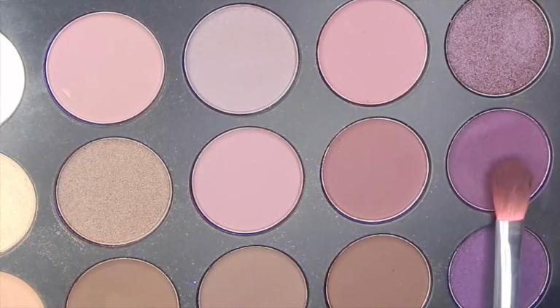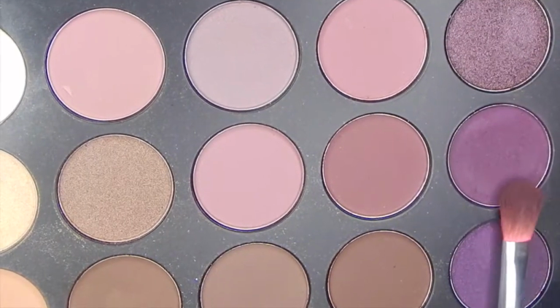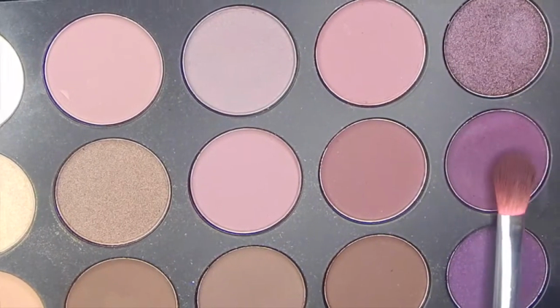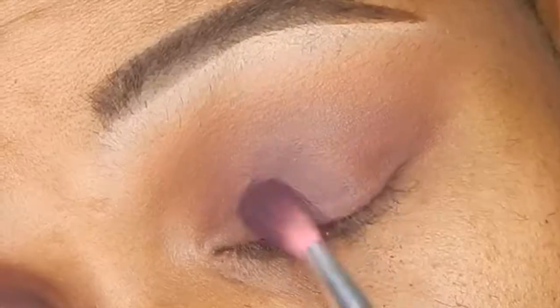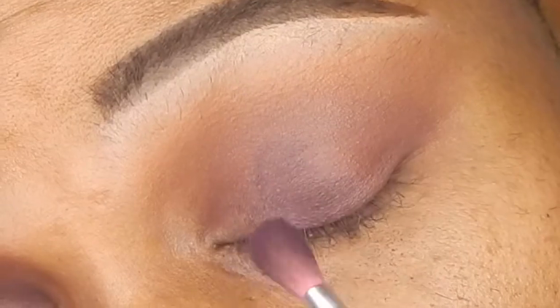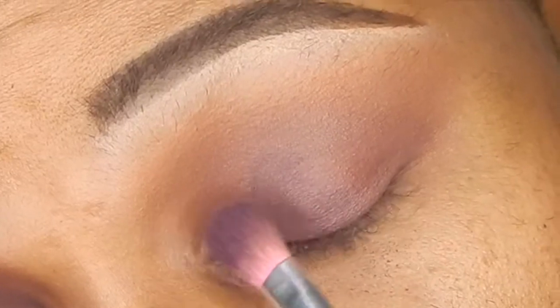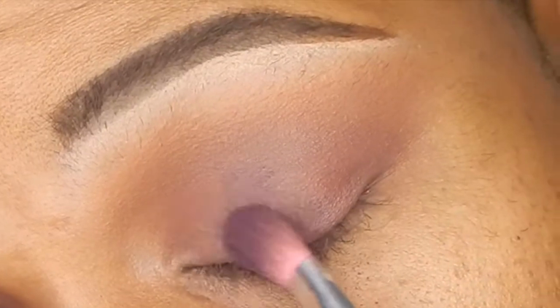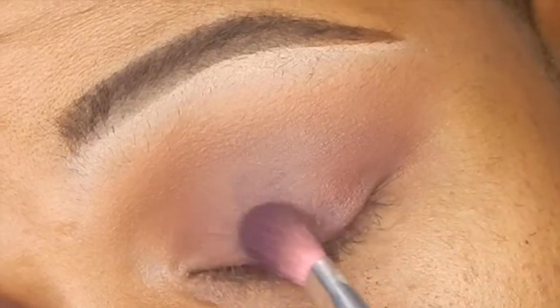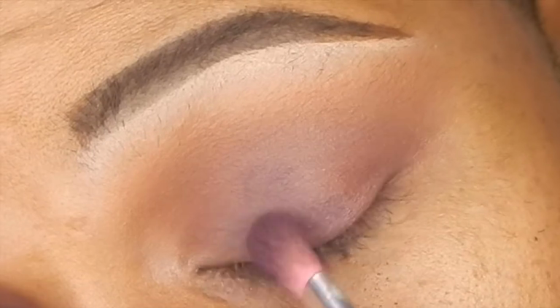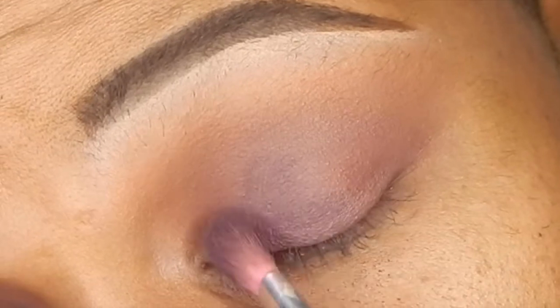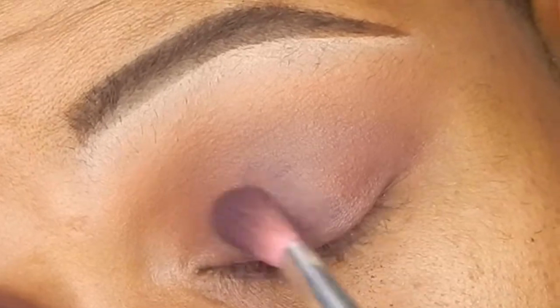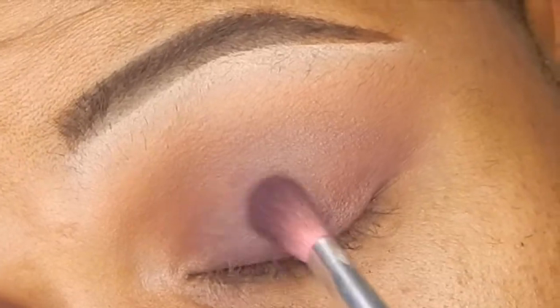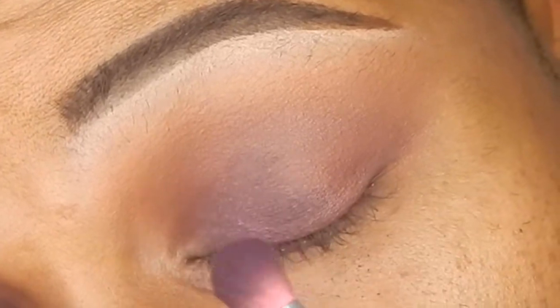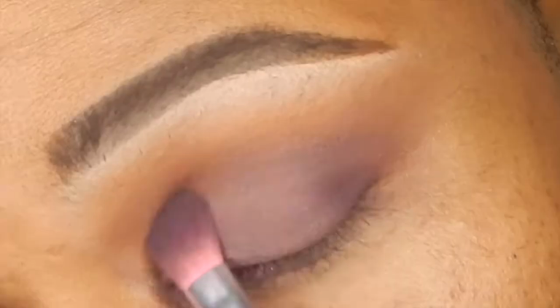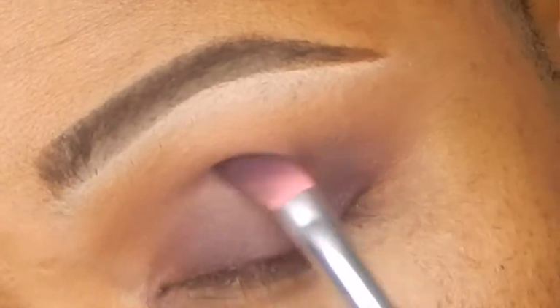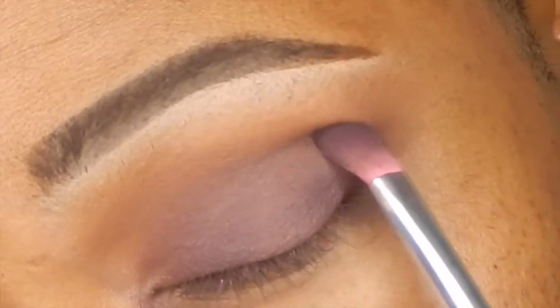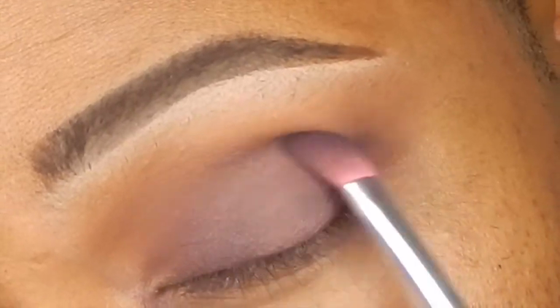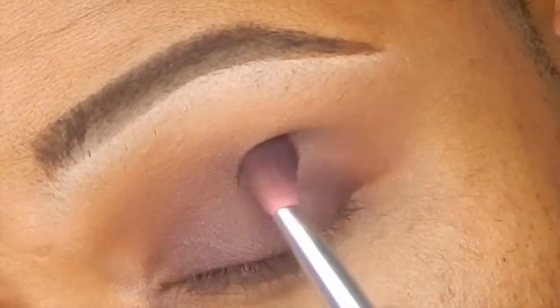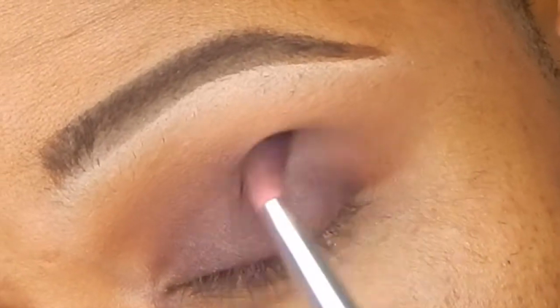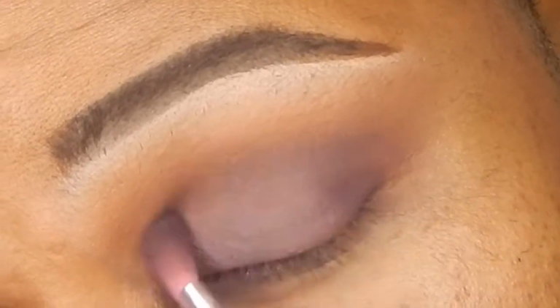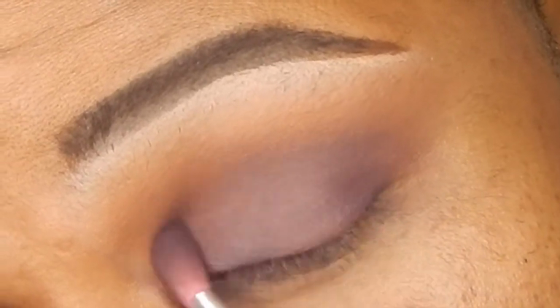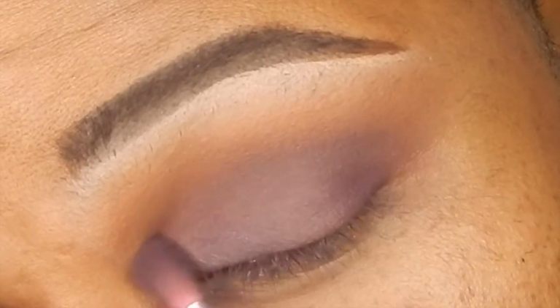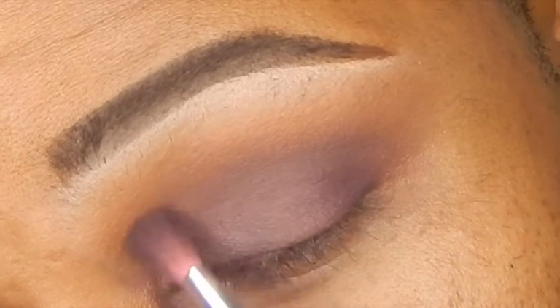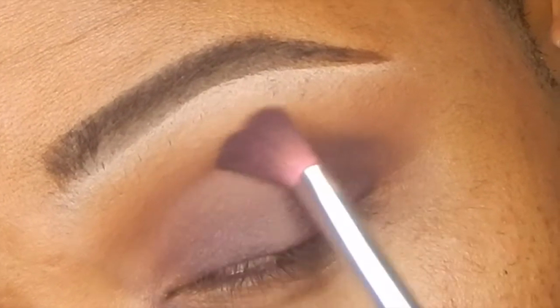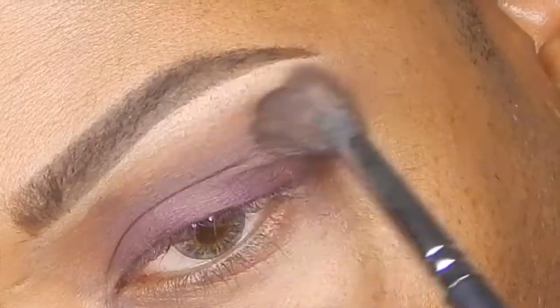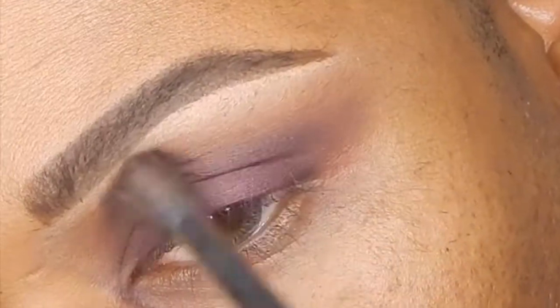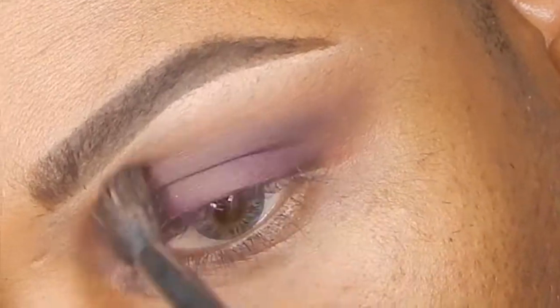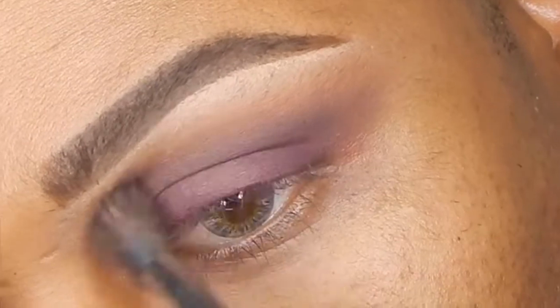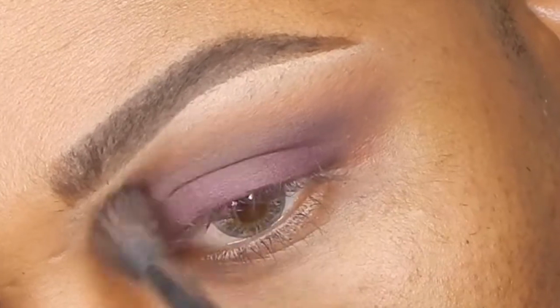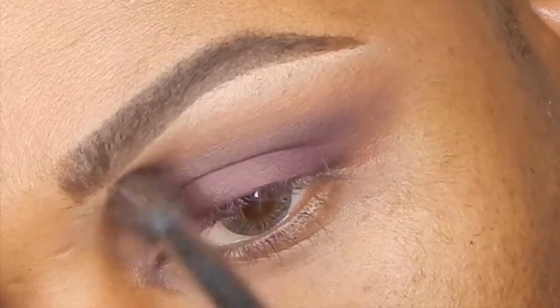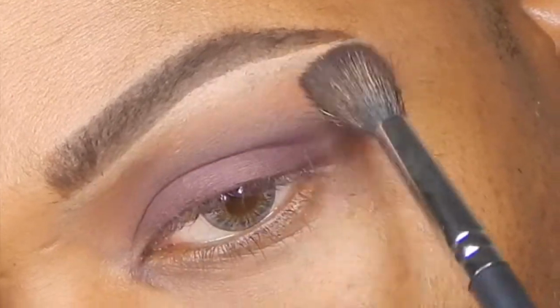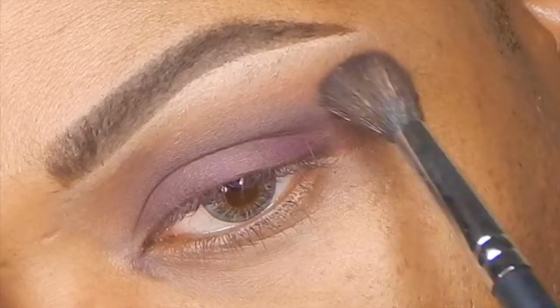This next plum shade has a little bit more purple undertones, and I'm going to apply that with the same brush all over the eyelid in the exact same spots, same motion, all that jazz.